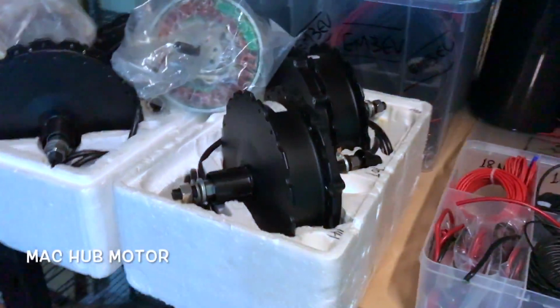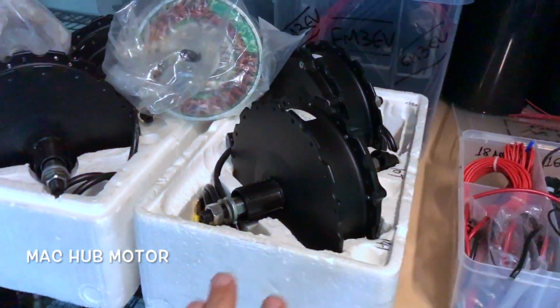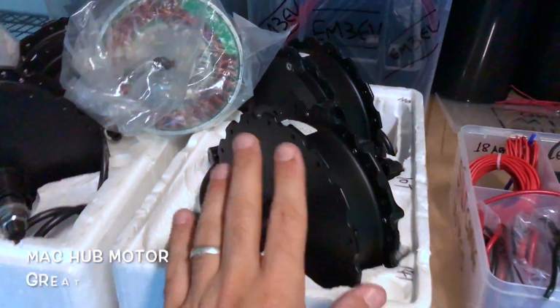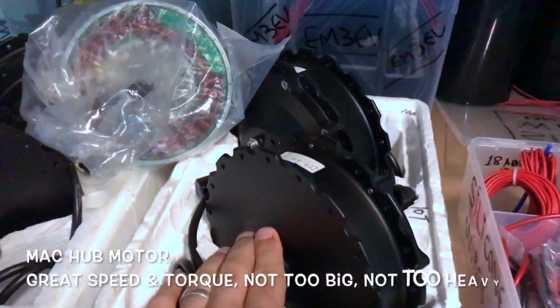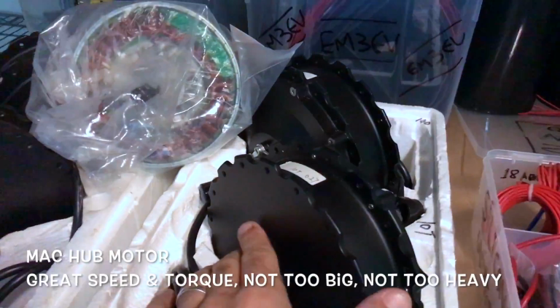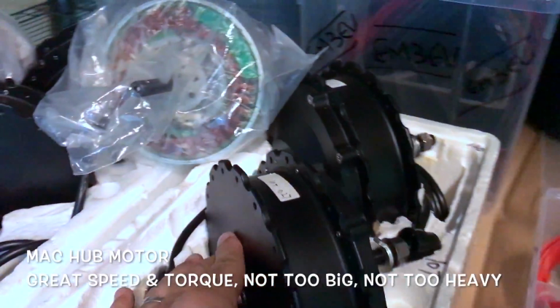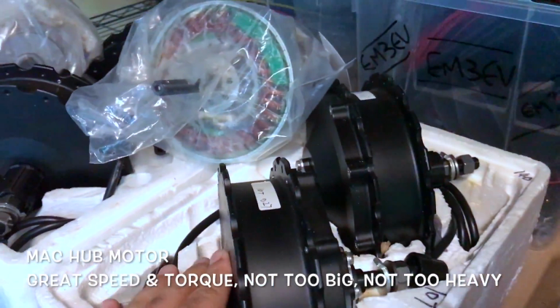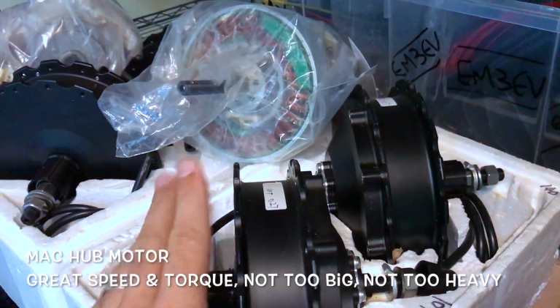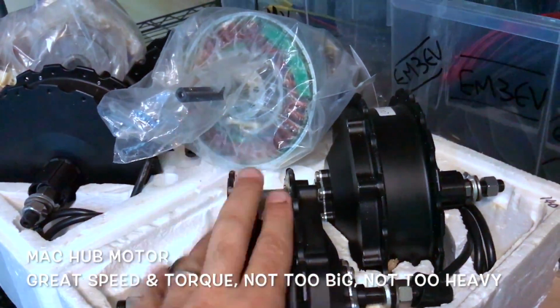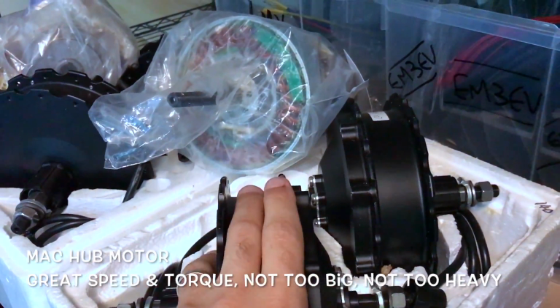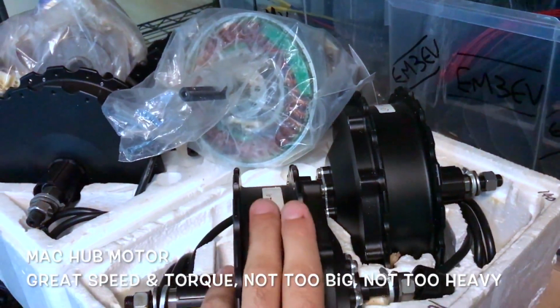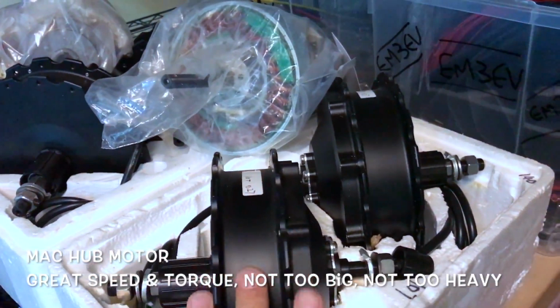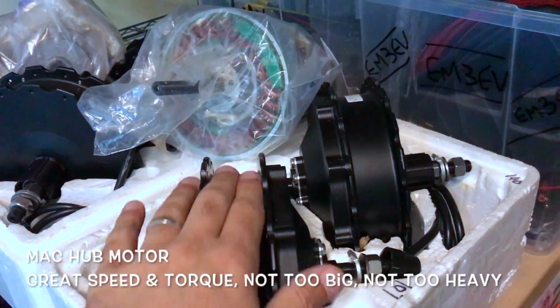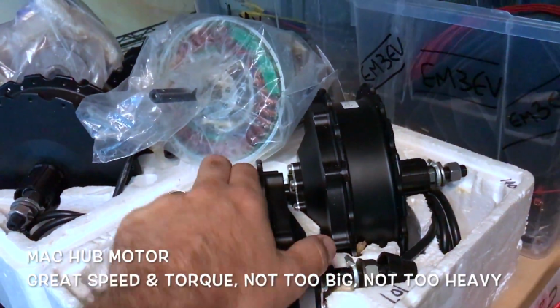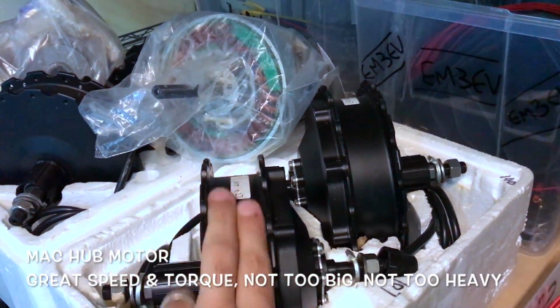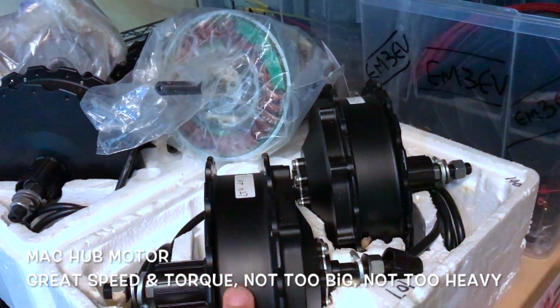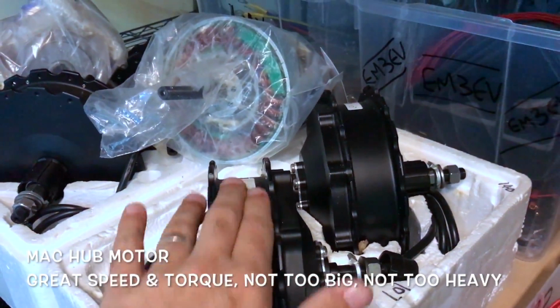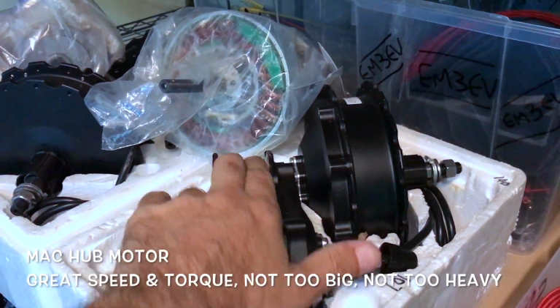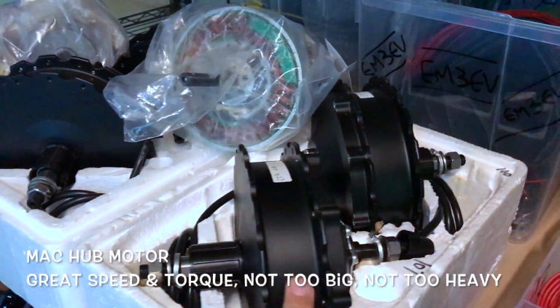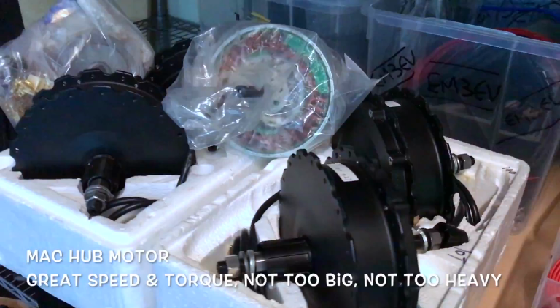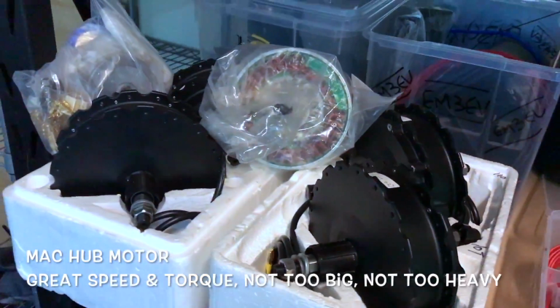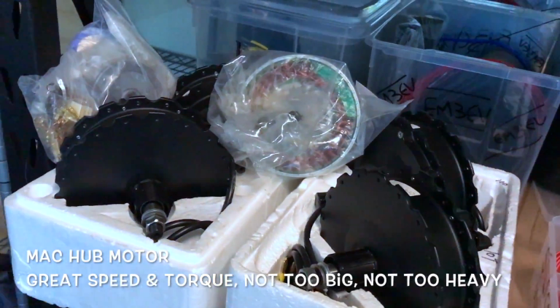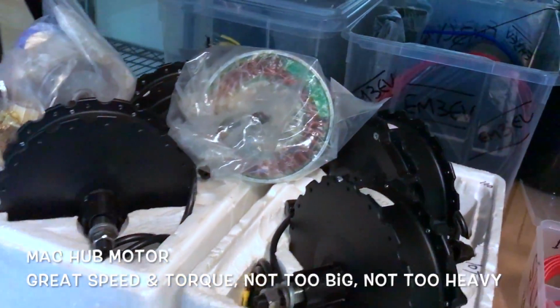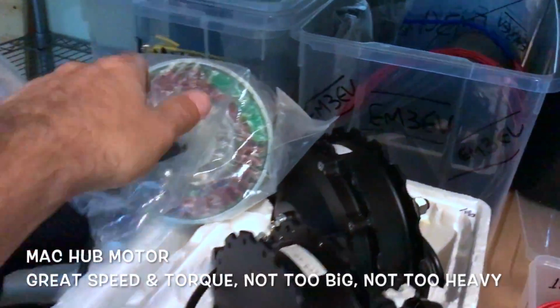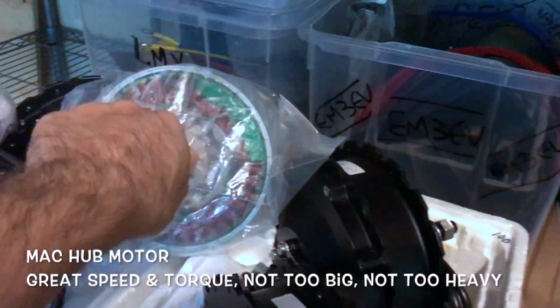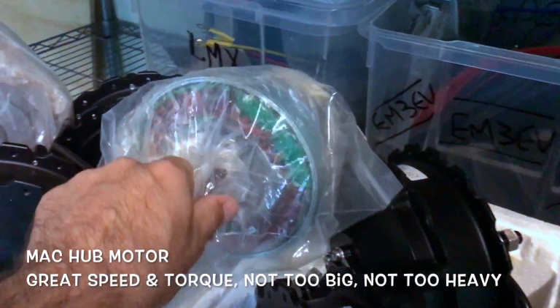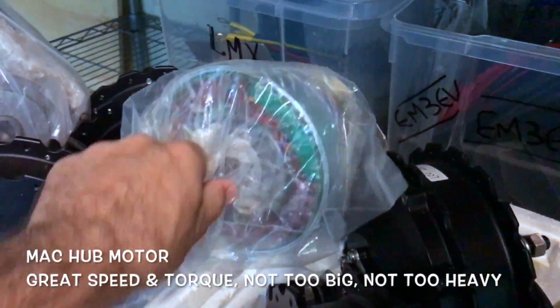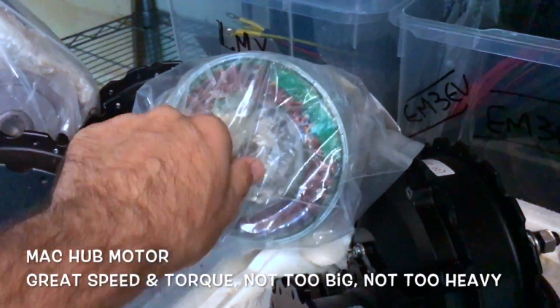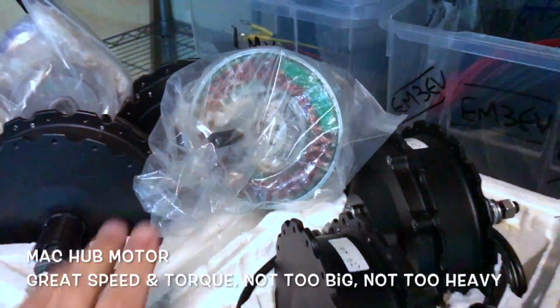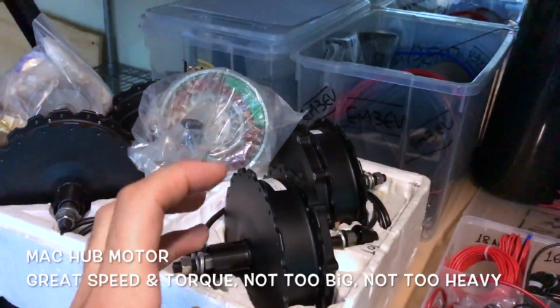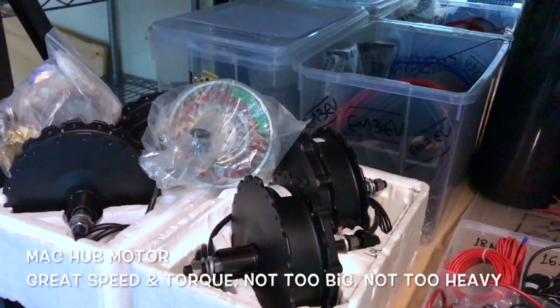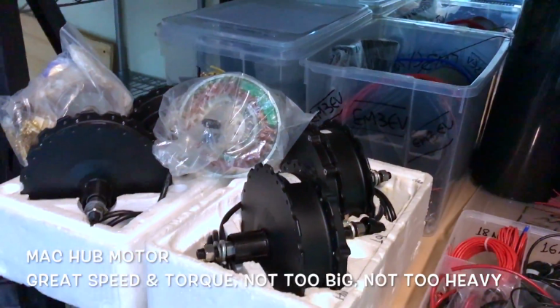Mac hub motors here — they're pretty epic. If you put a lot of current here, awesome, really powerful. I love this motor, it's so torquey.